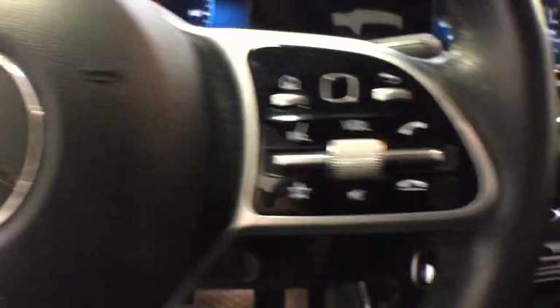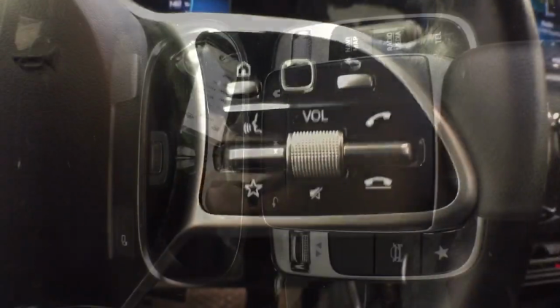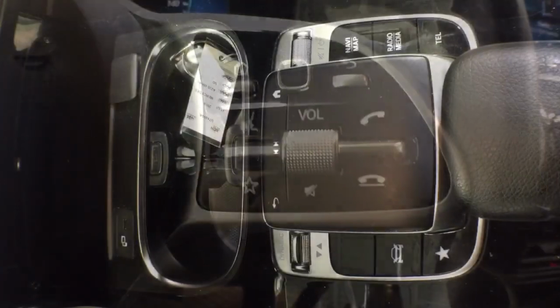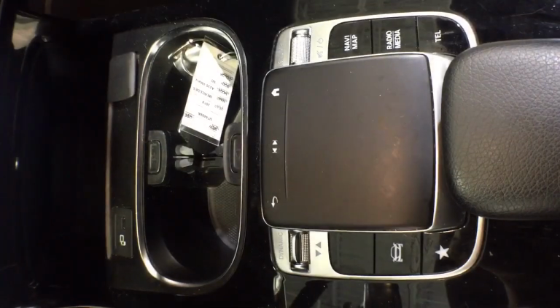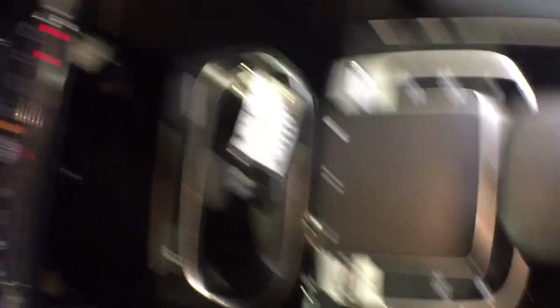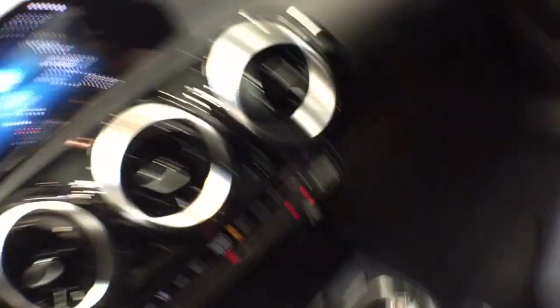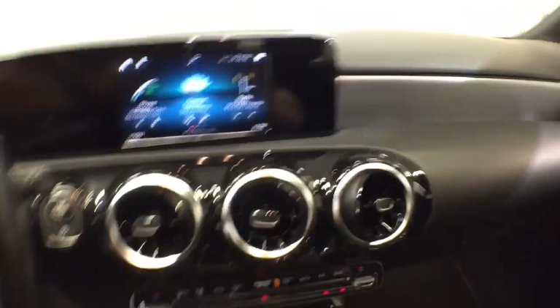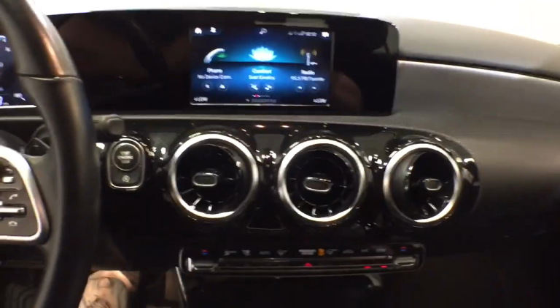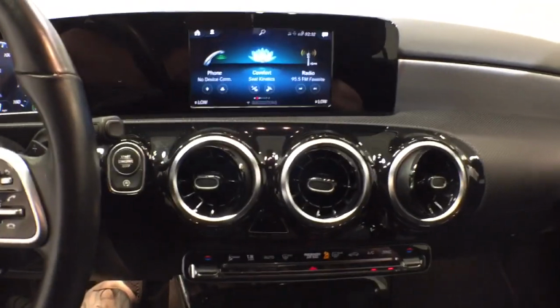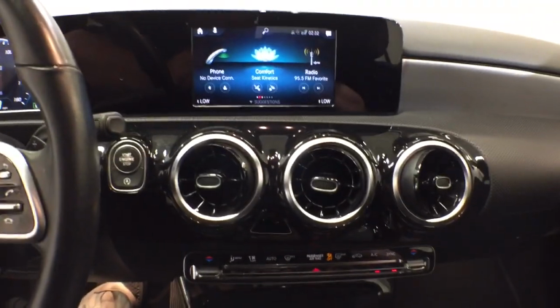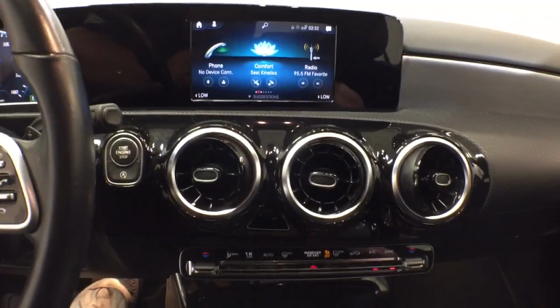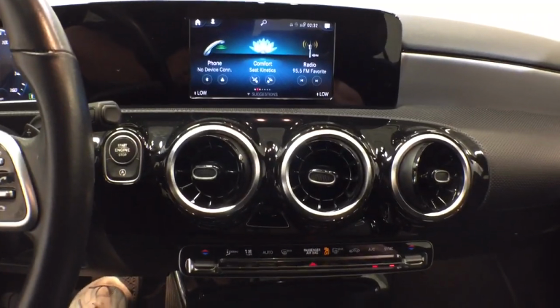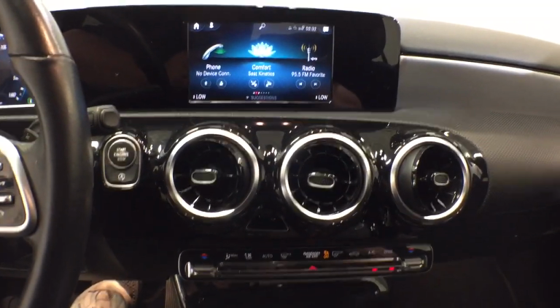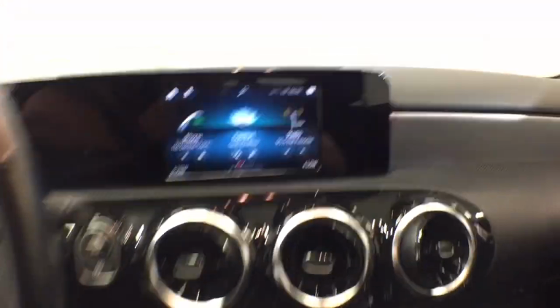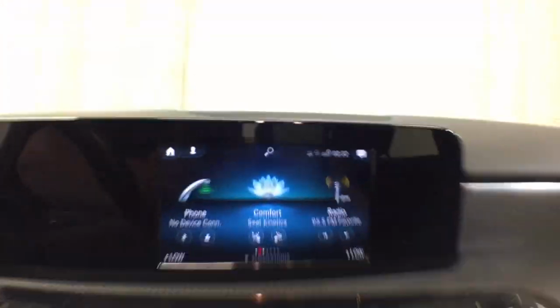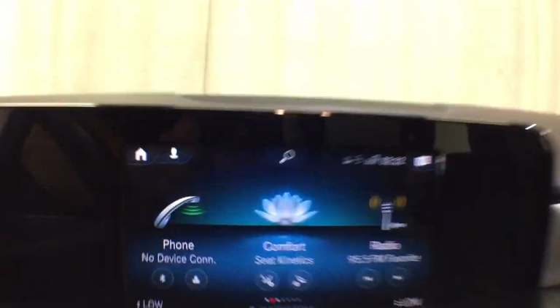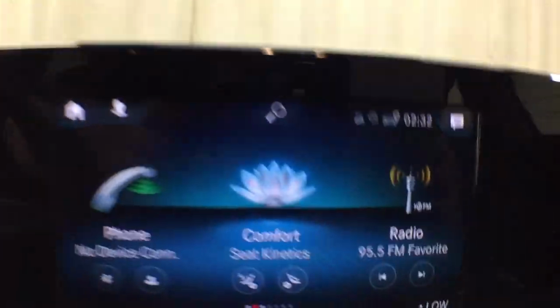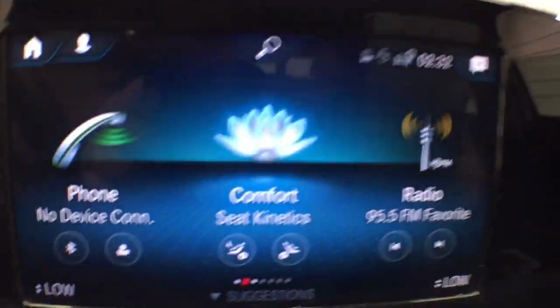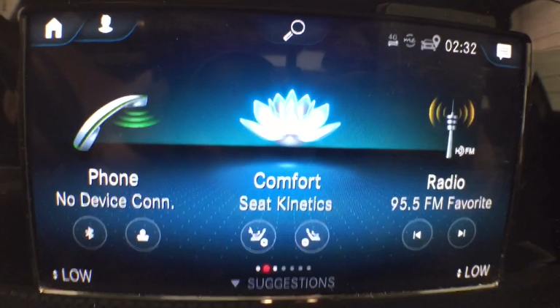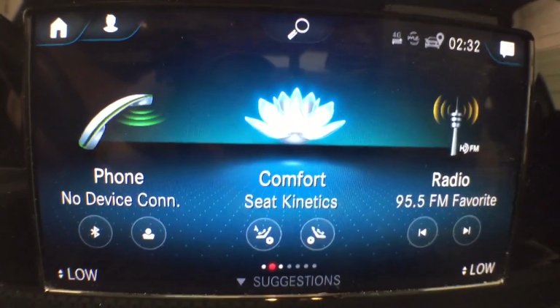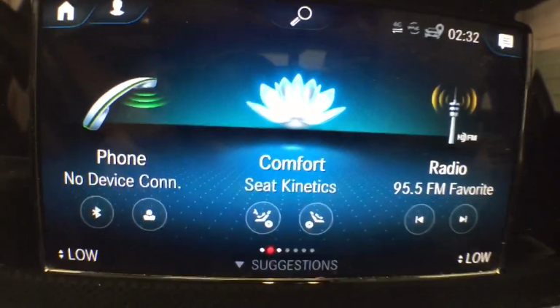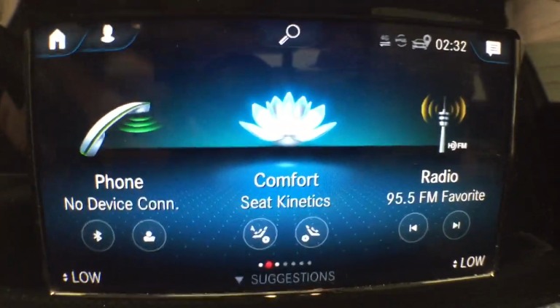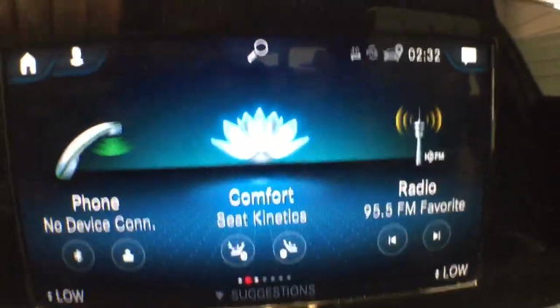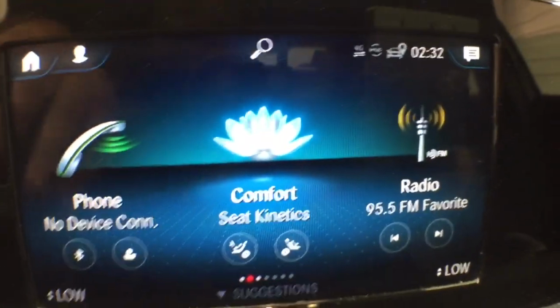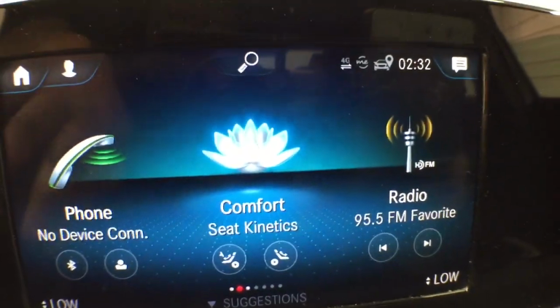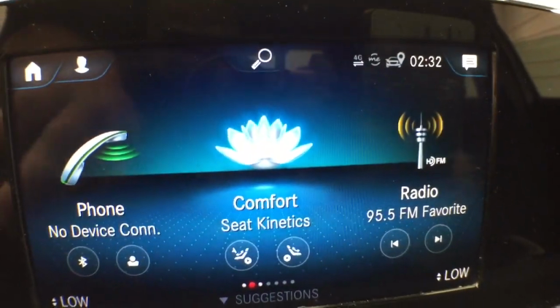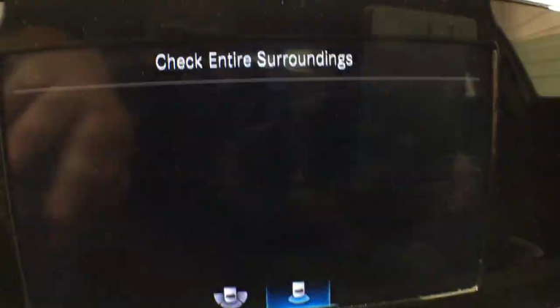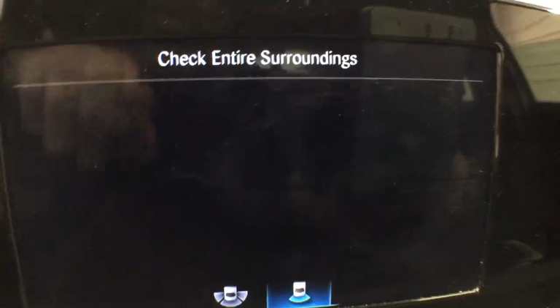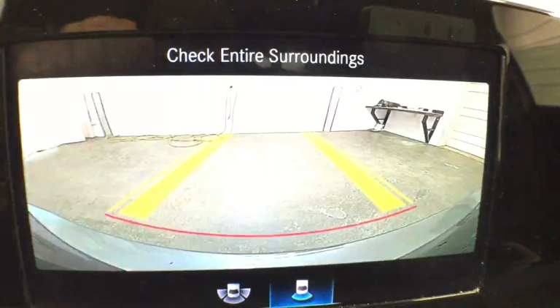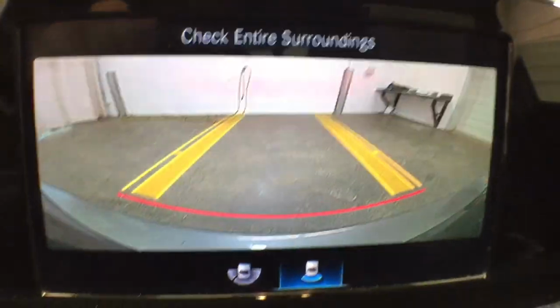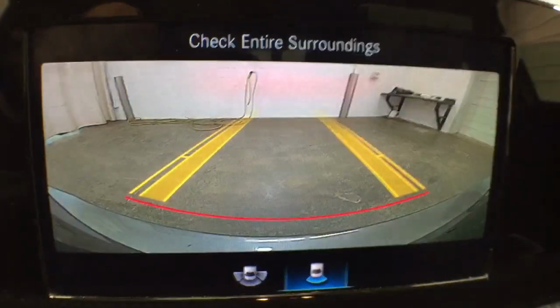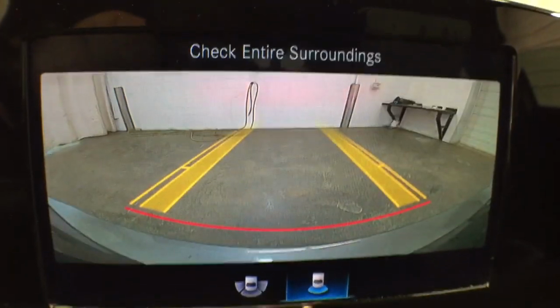Feel the confidence to reach your full potential in this stylish A220 sedan. Treat yourself to a test drive today. Our staff will toss you the keys and give you an outstanding customer experience.